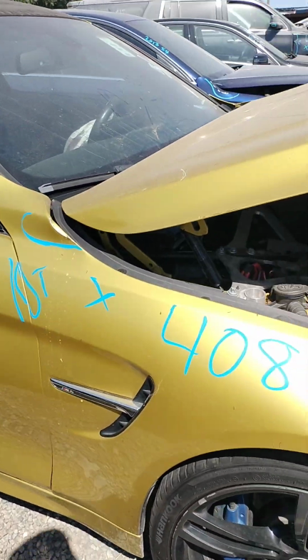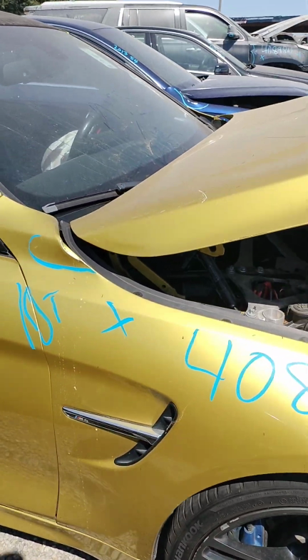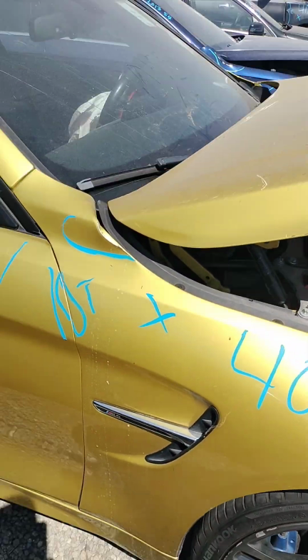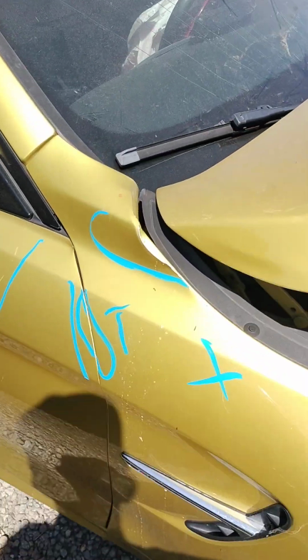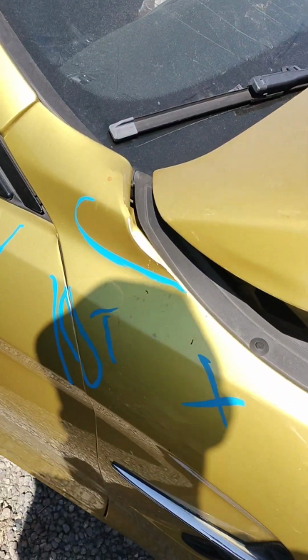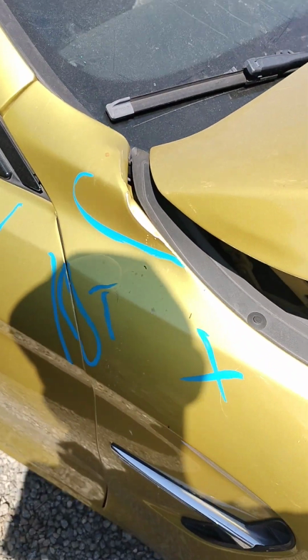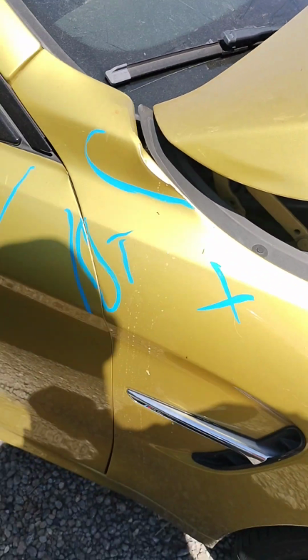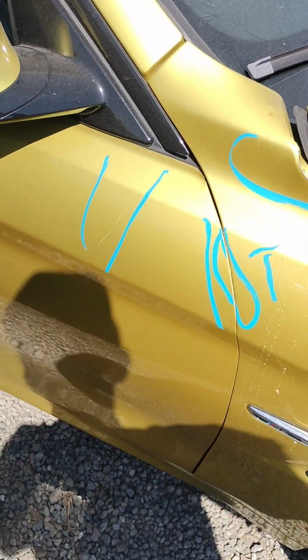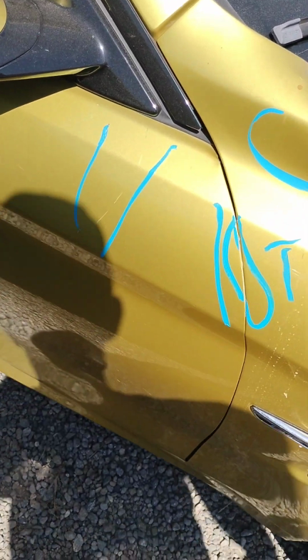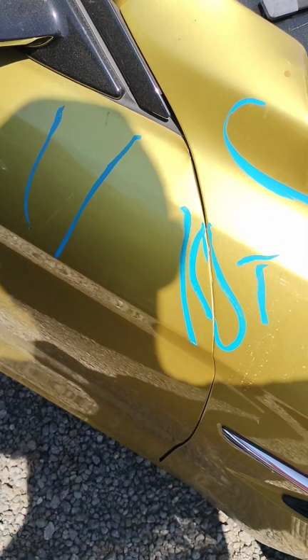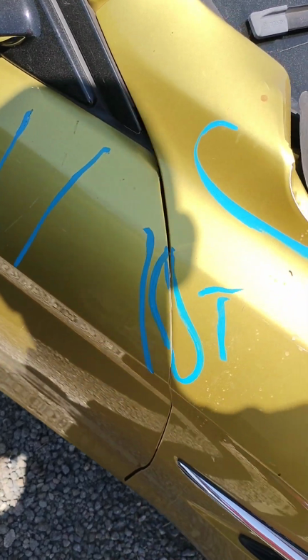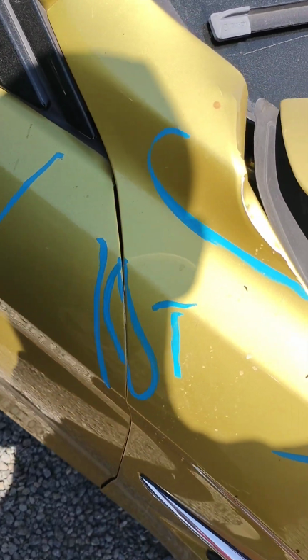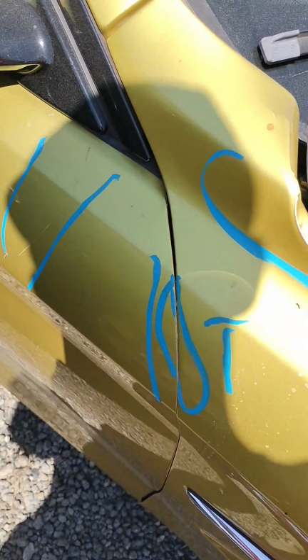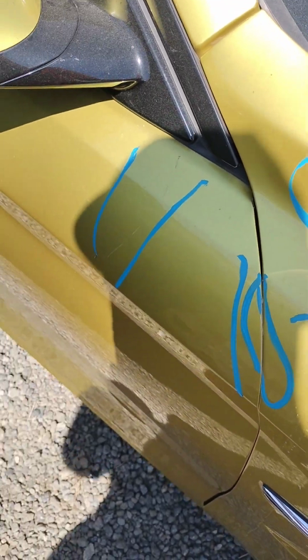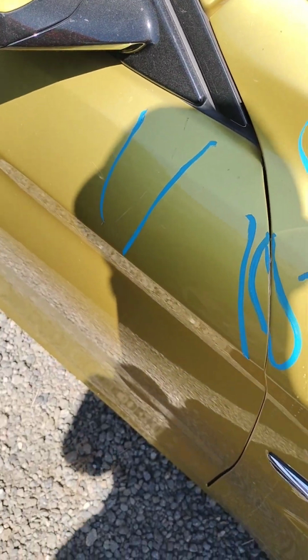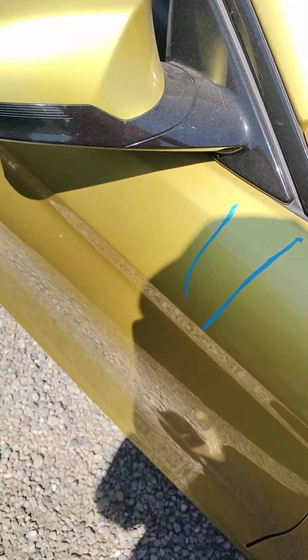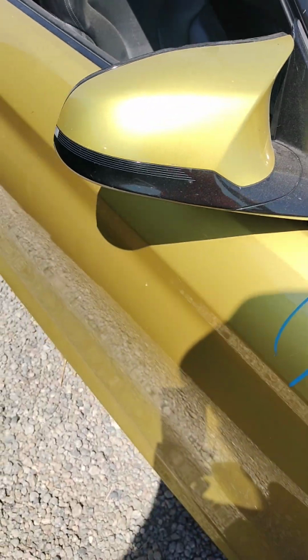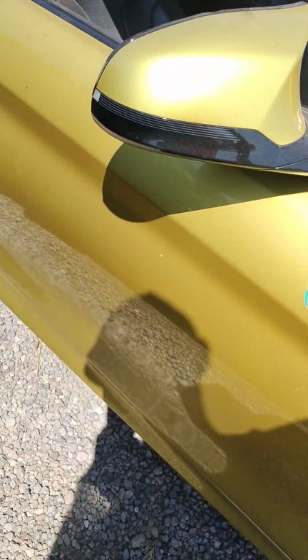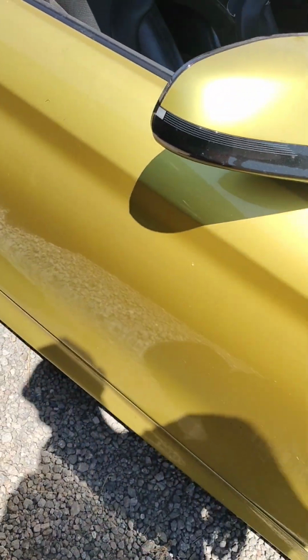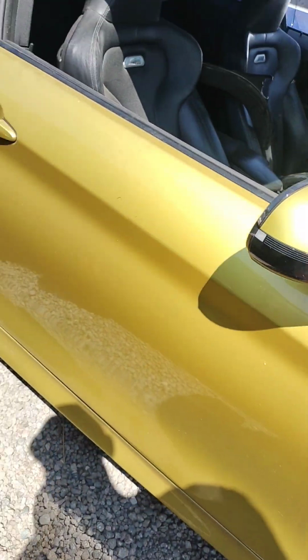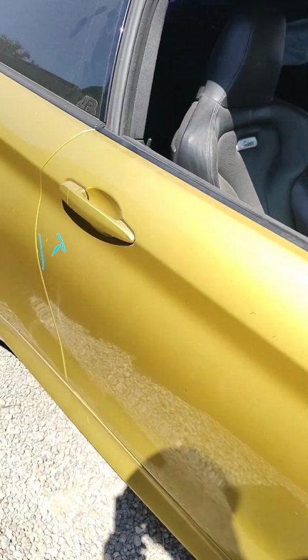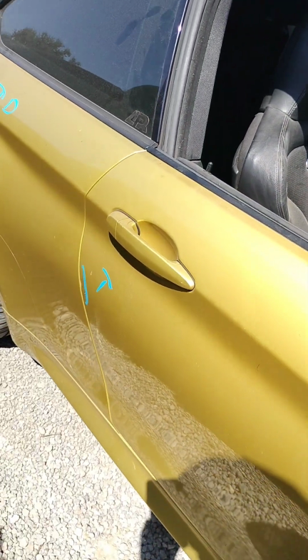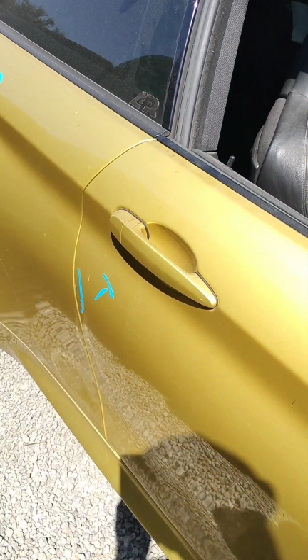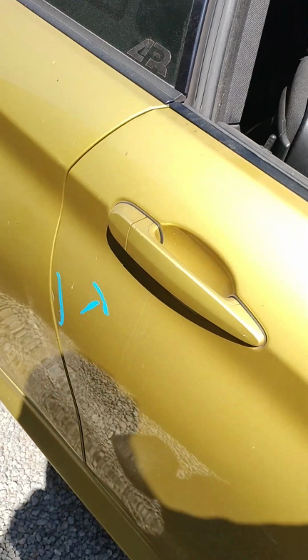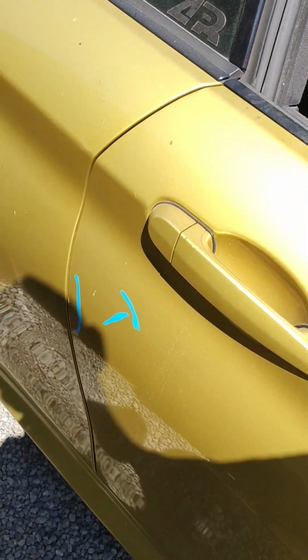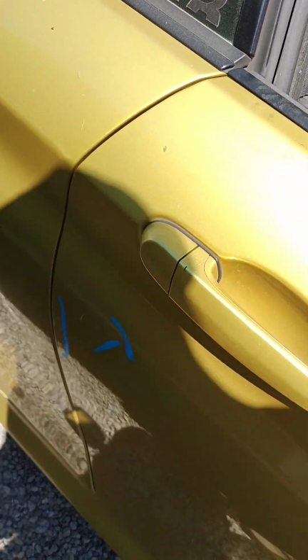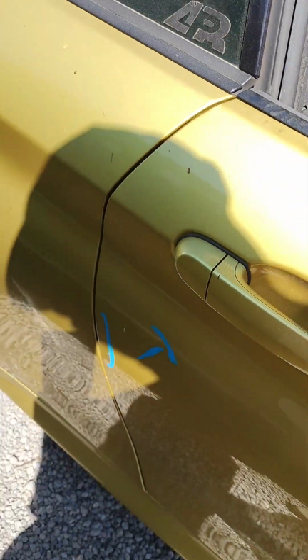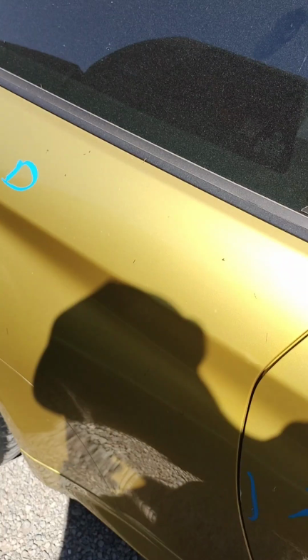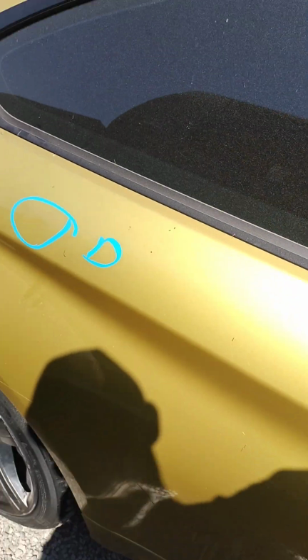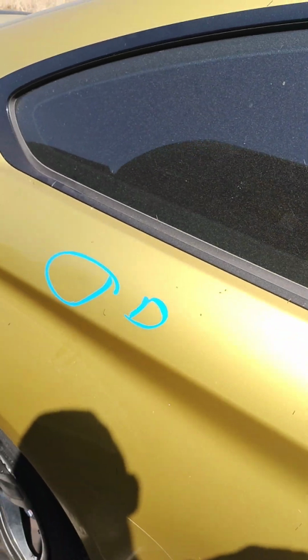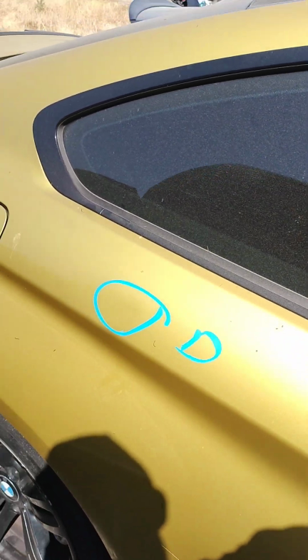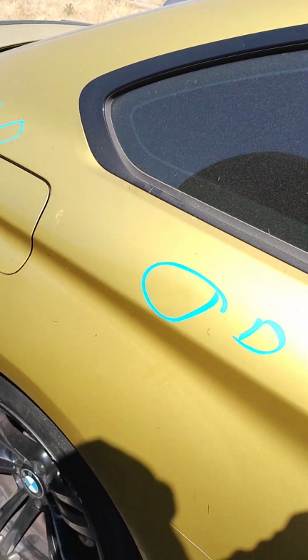Front fender is no good, it's damaged. Door's got some paint problems. Back door right there has a paint problem on it too. Got a dent in the quarter panel.